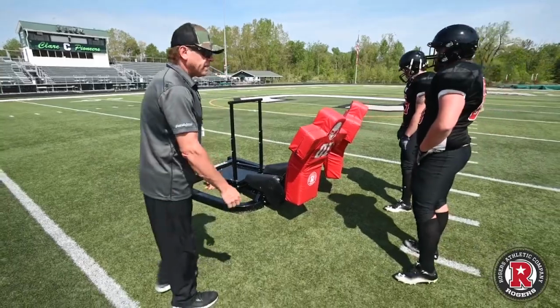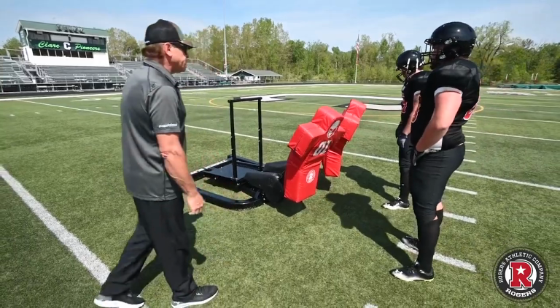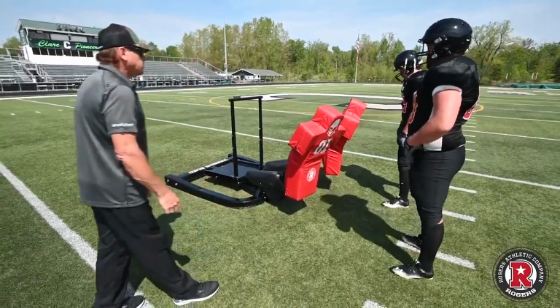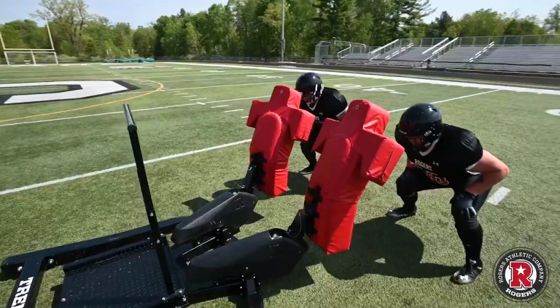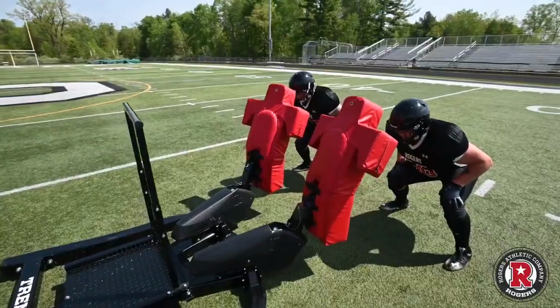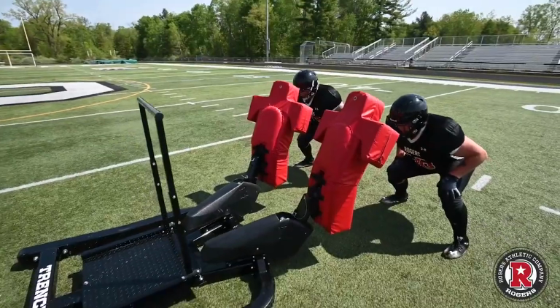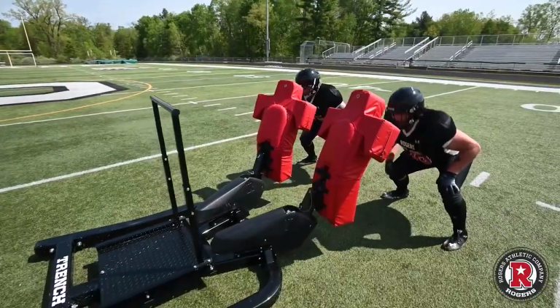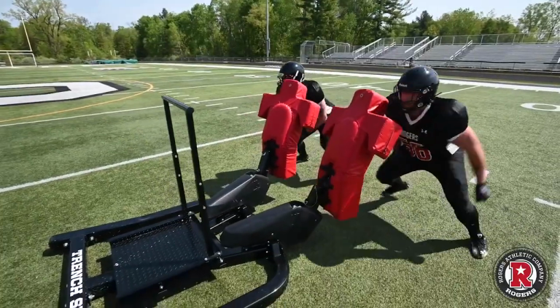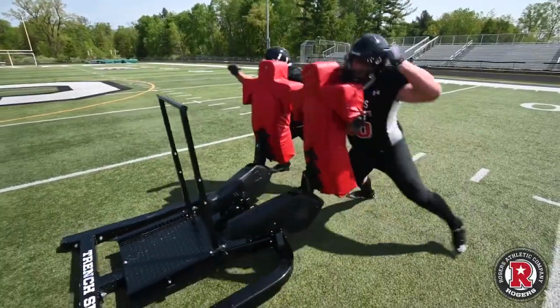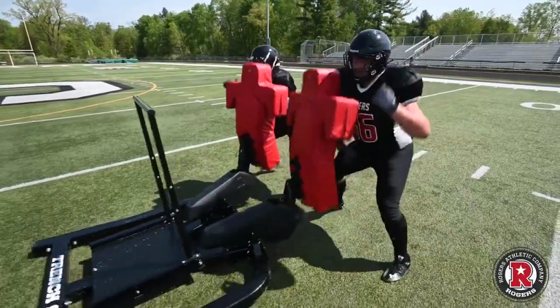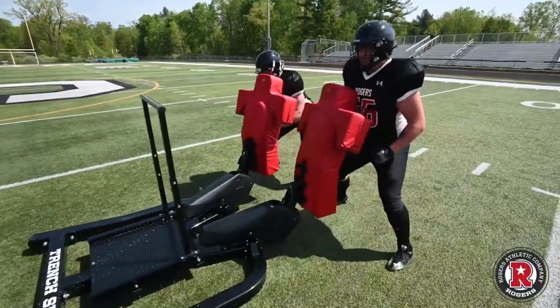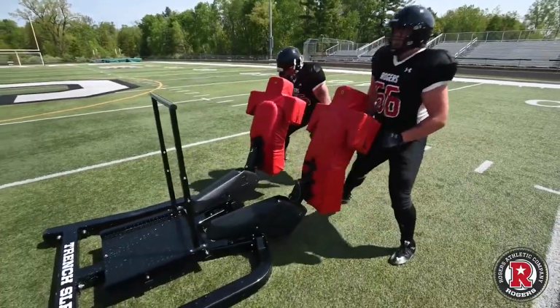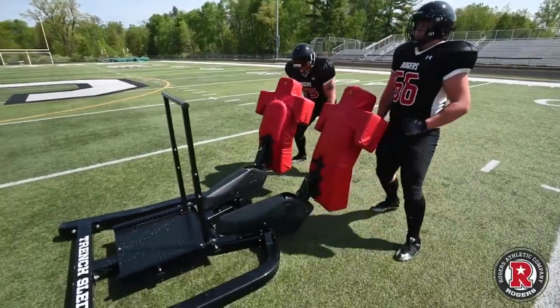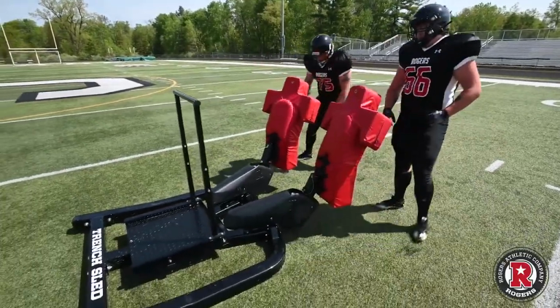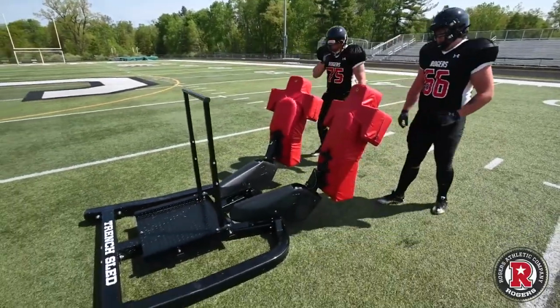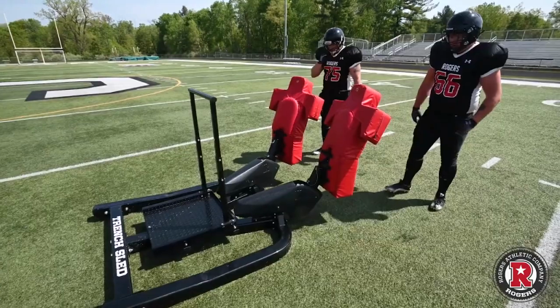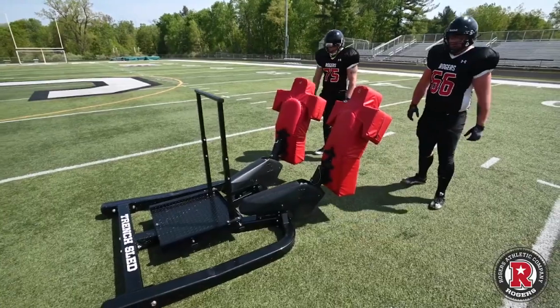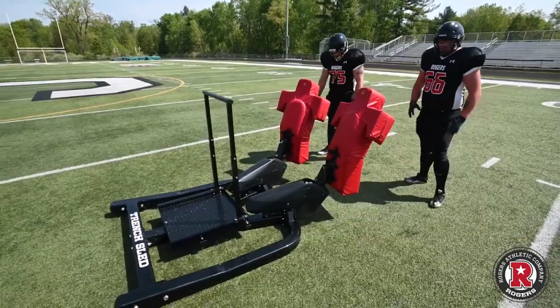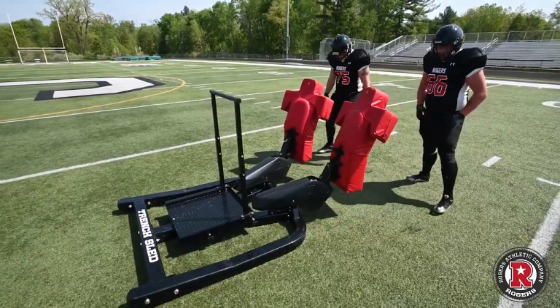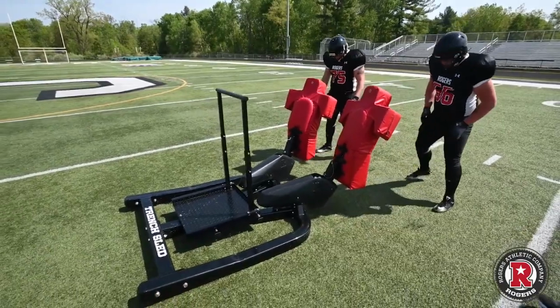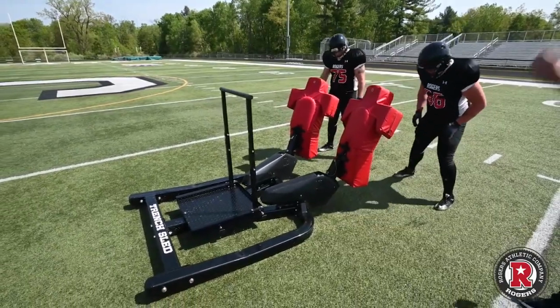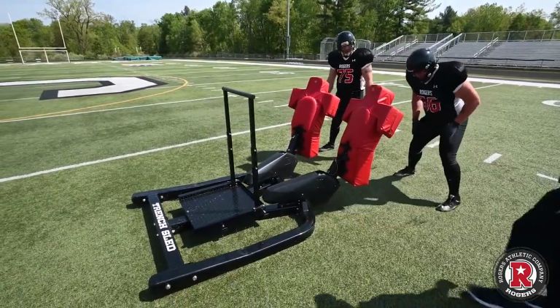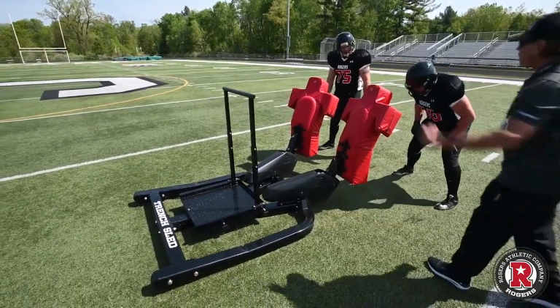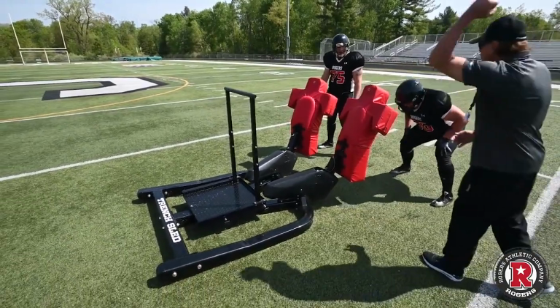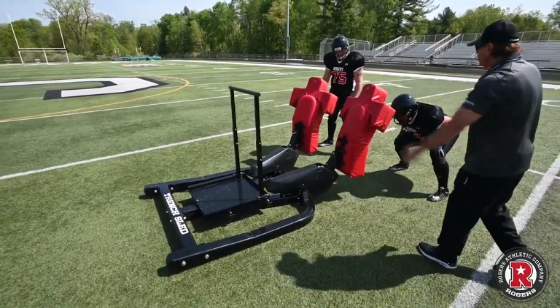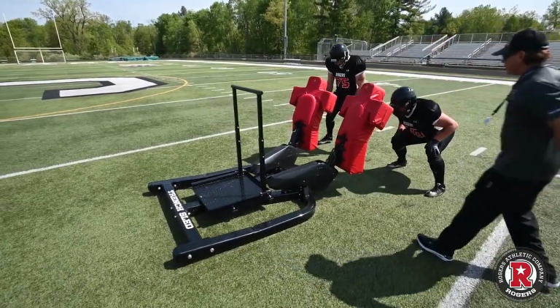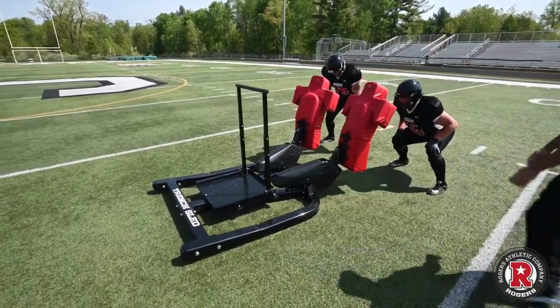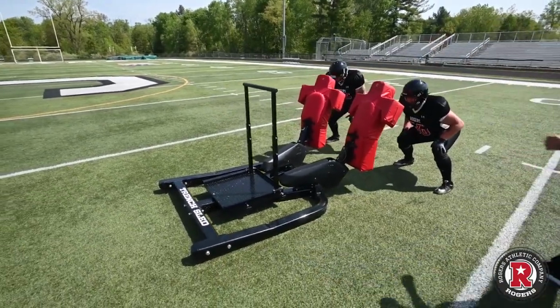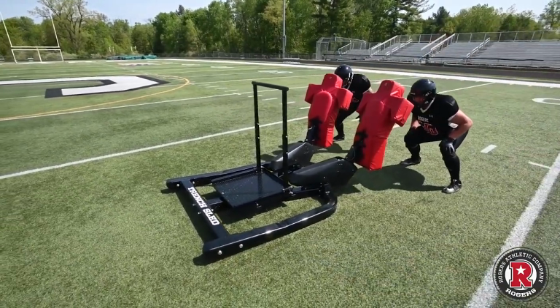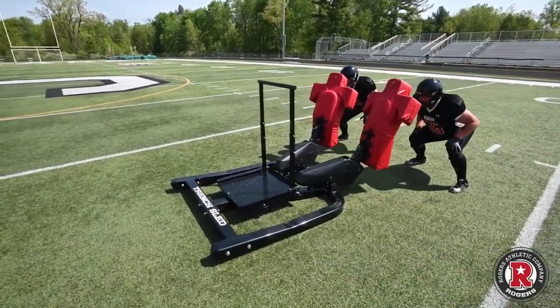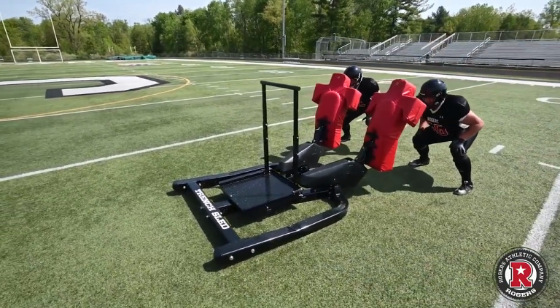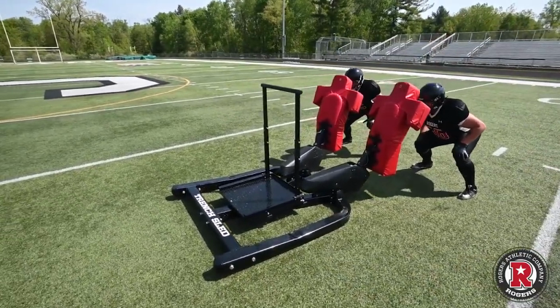Alright guys, here we go. Set. Hit! There we go, there we go. A little bit more out like that, a little bit more out front. Okay, here we go. Ready. Set. Hit!